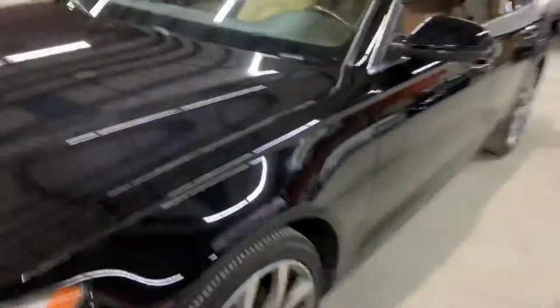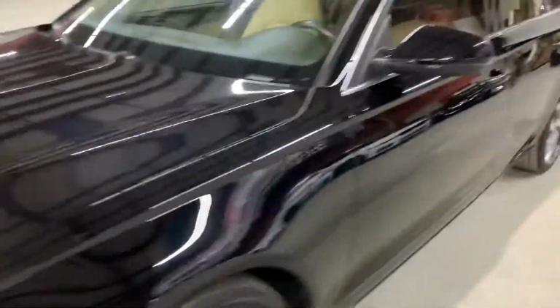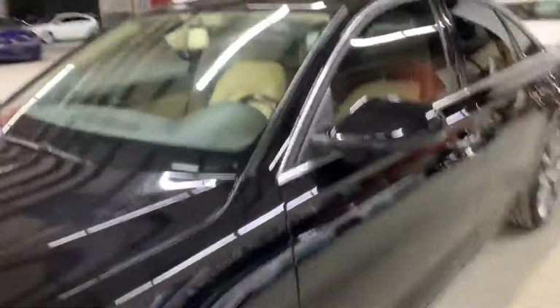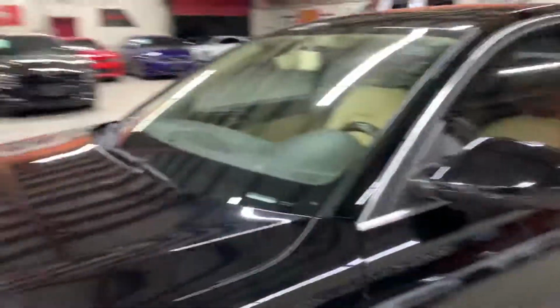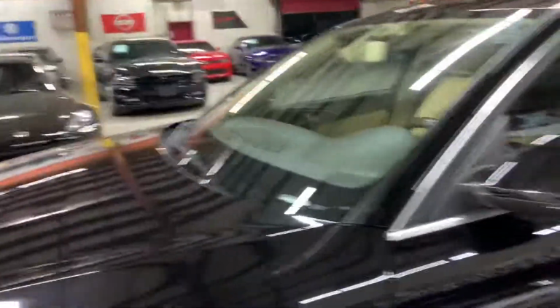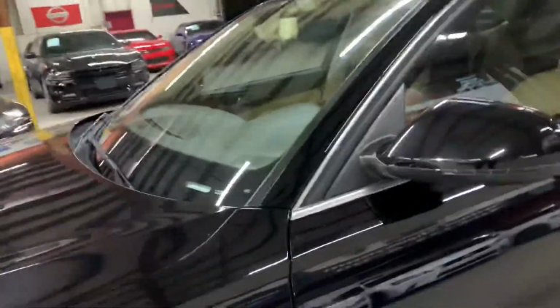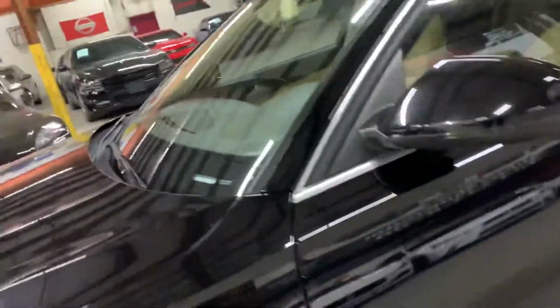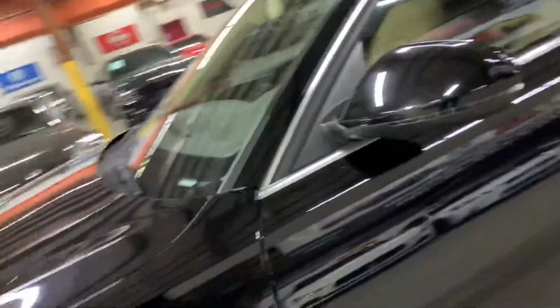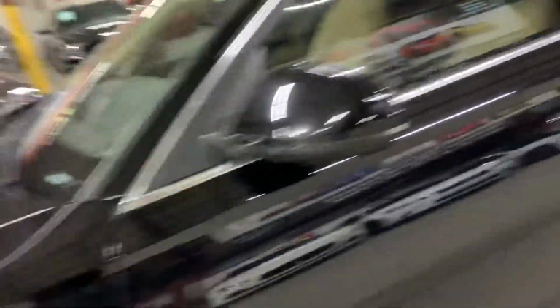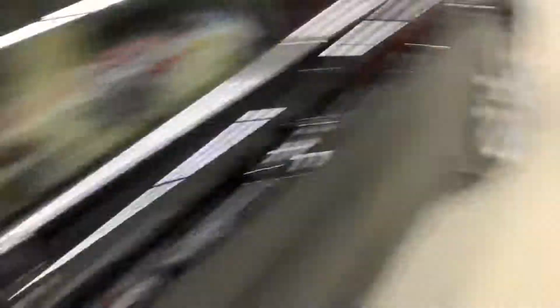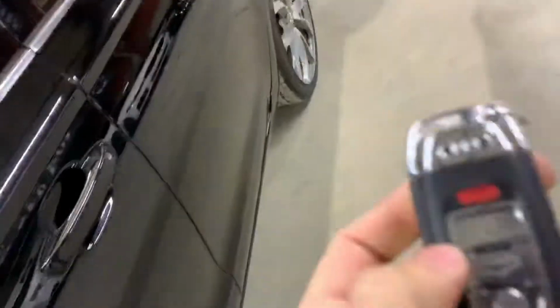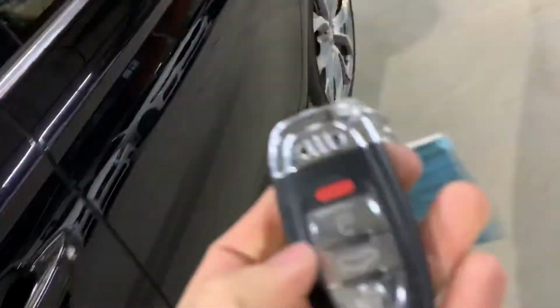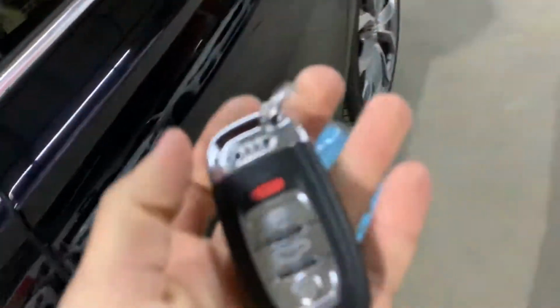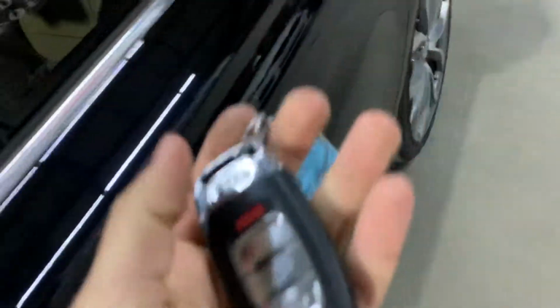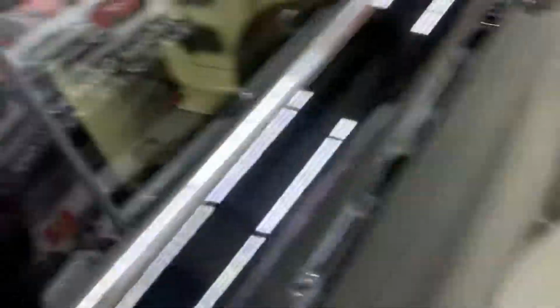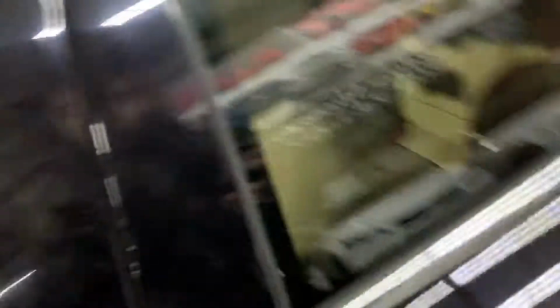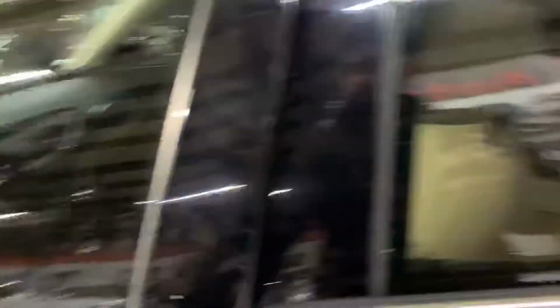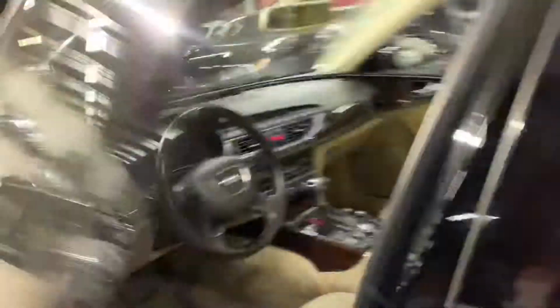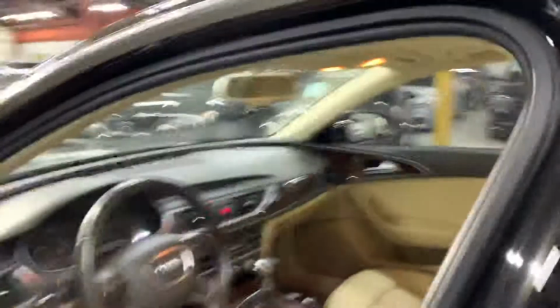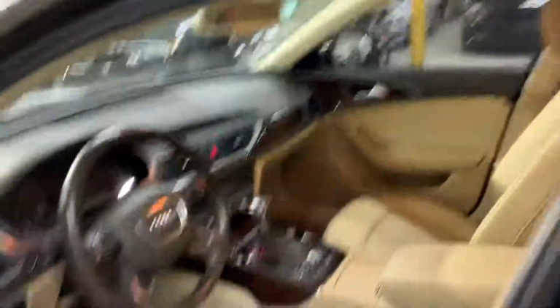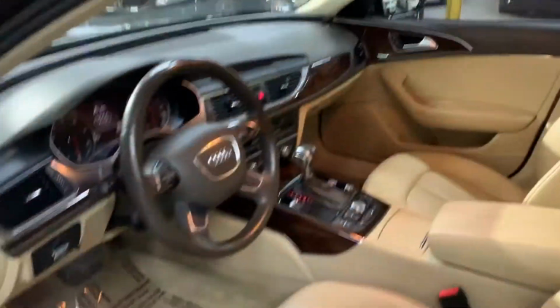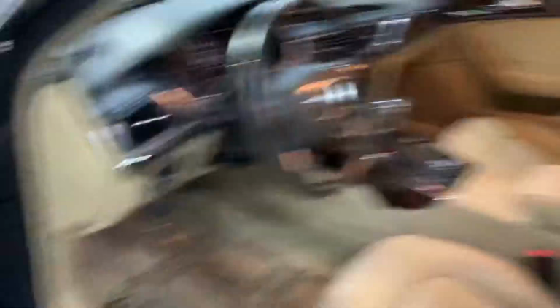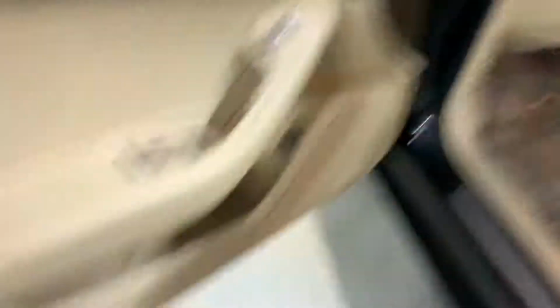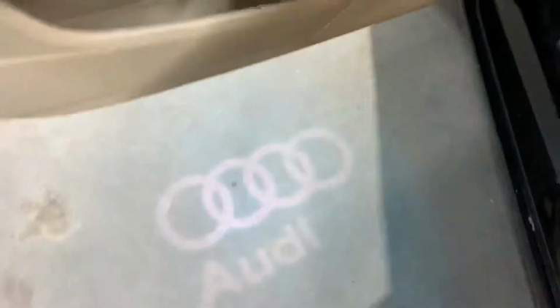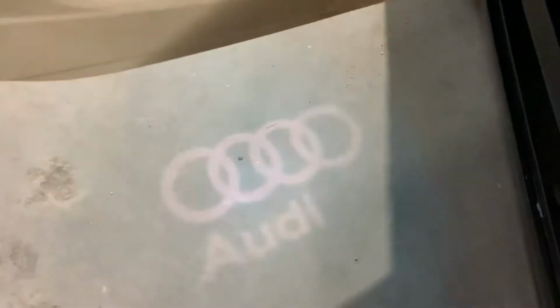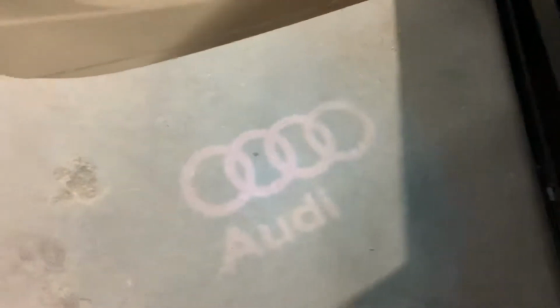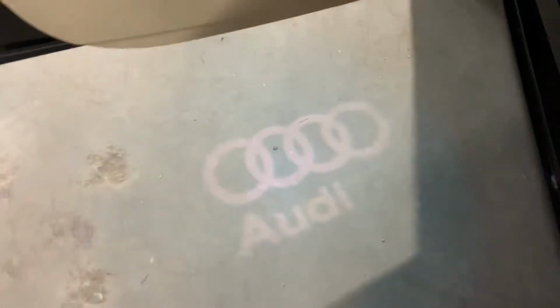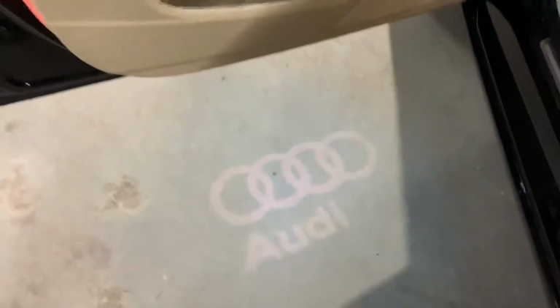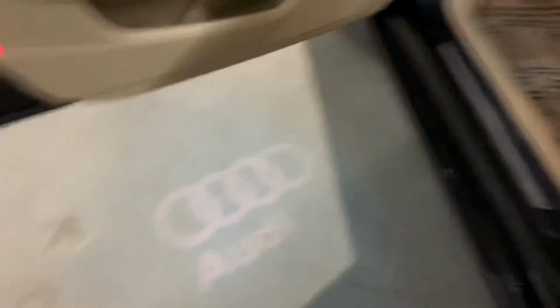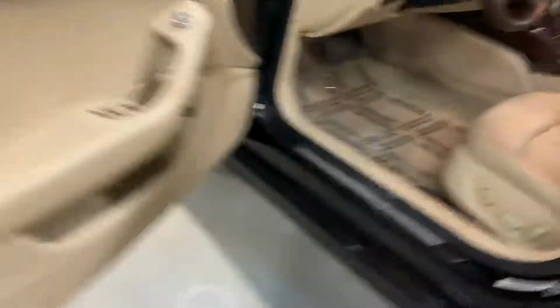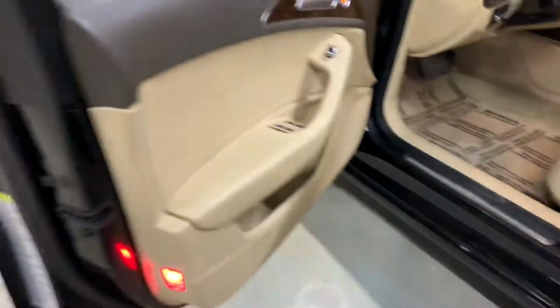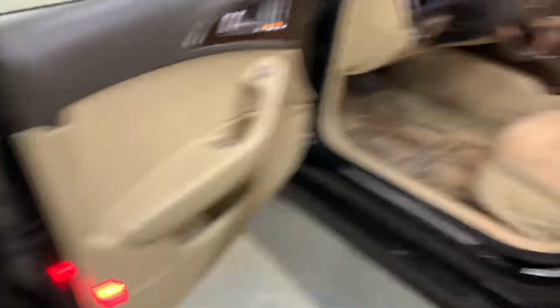The car comes with one key and does have the owner's manual inside the glove box — this is the key right here. It also has light-up logos on all four doors, which looks beautiful.